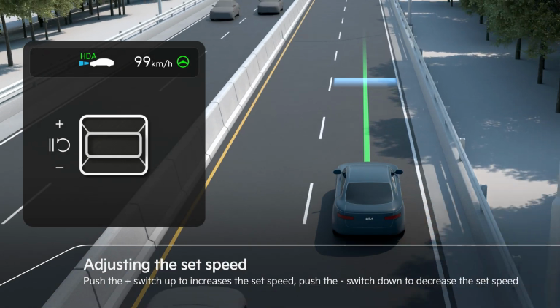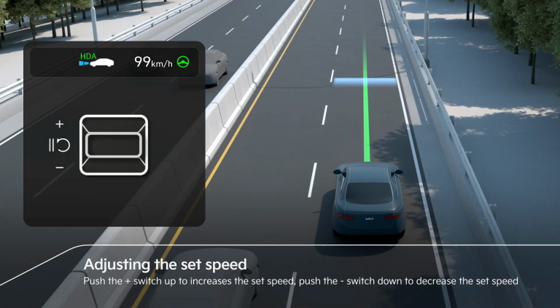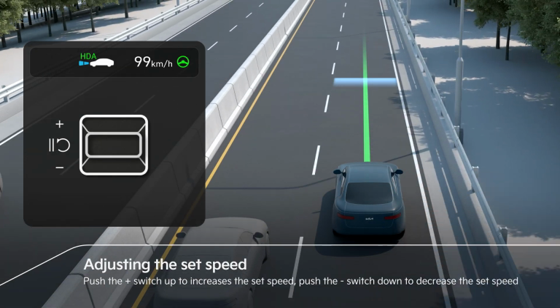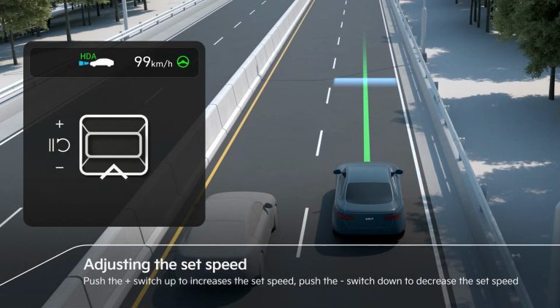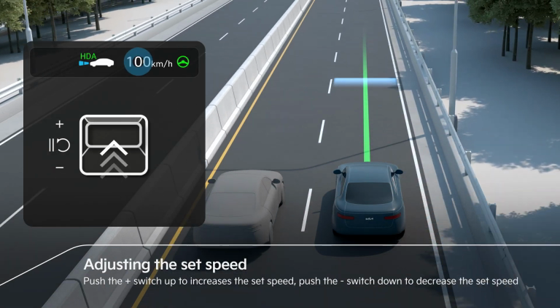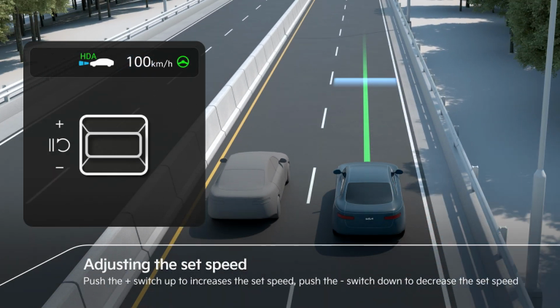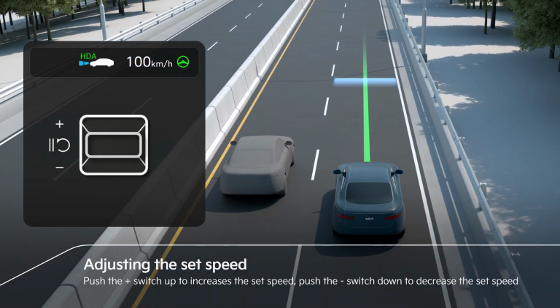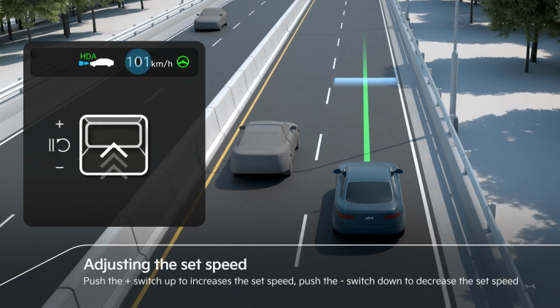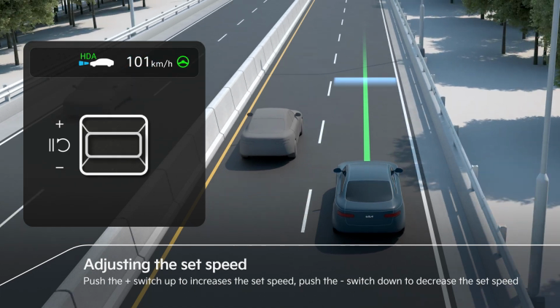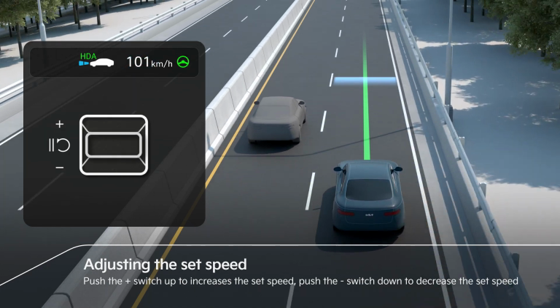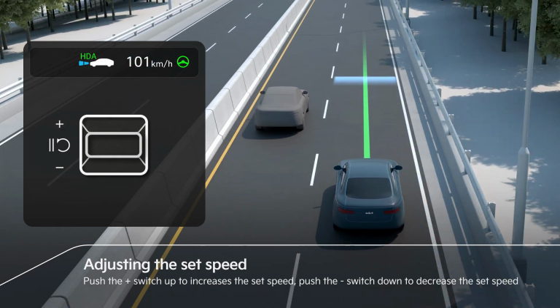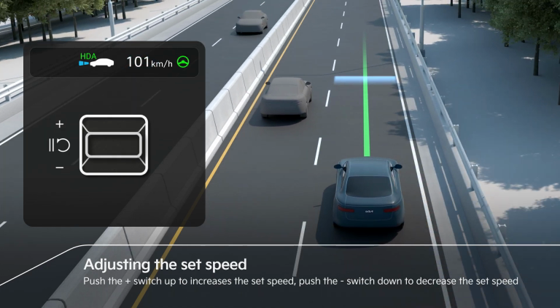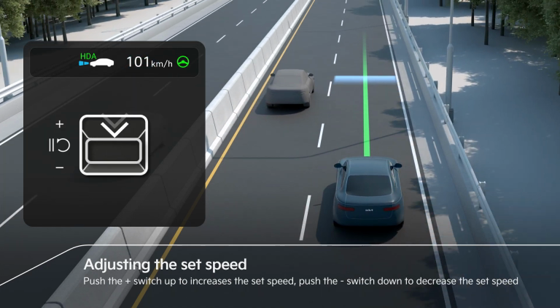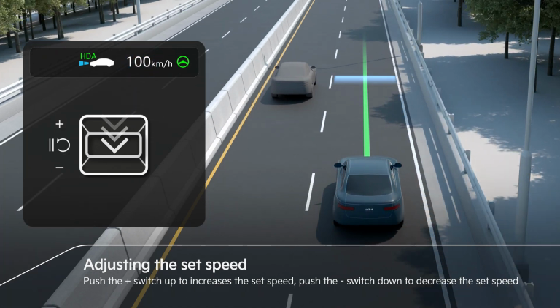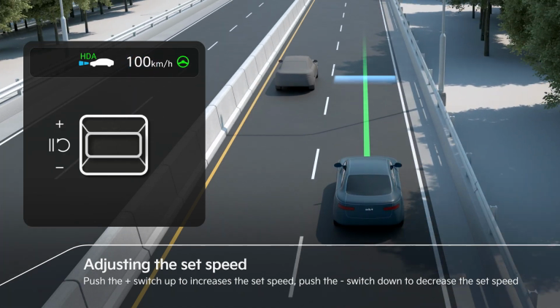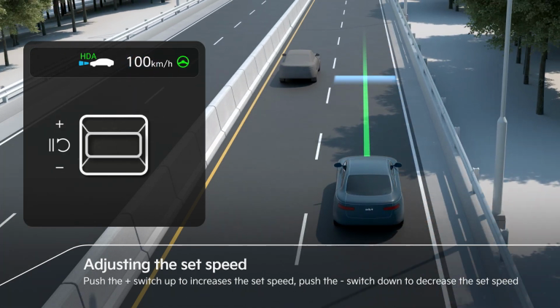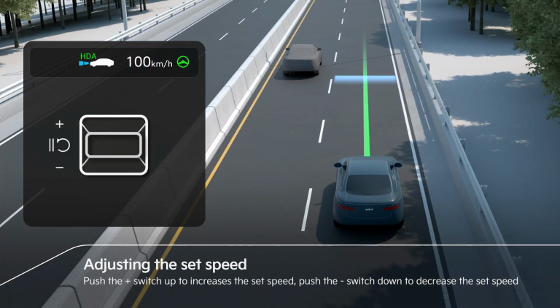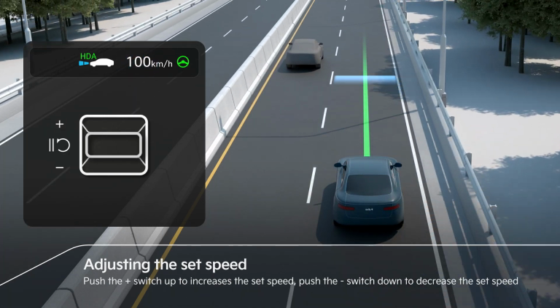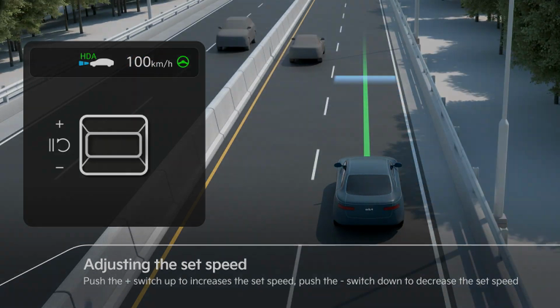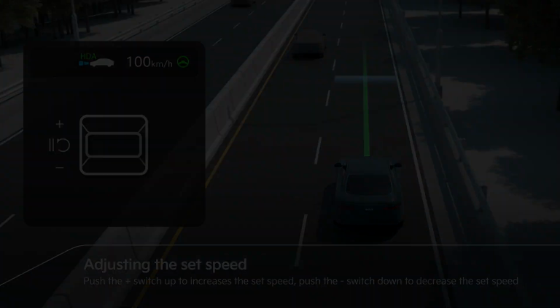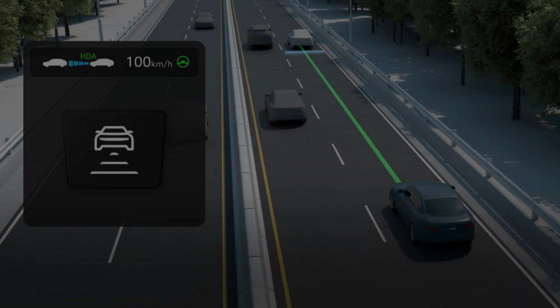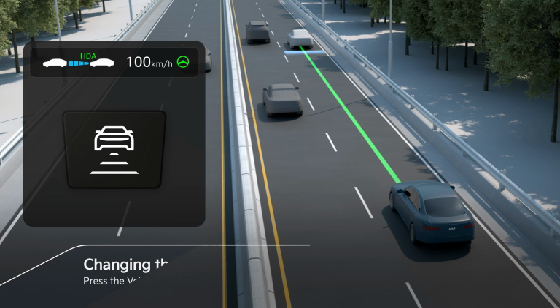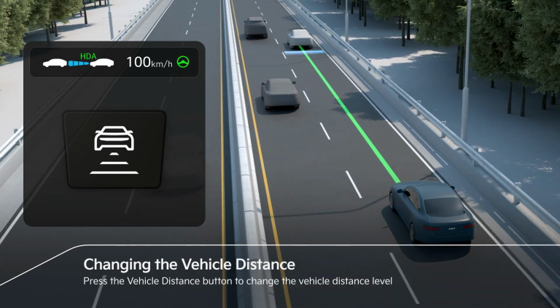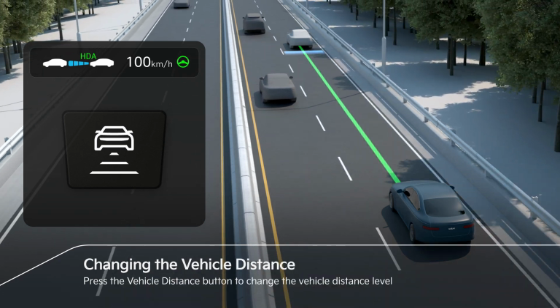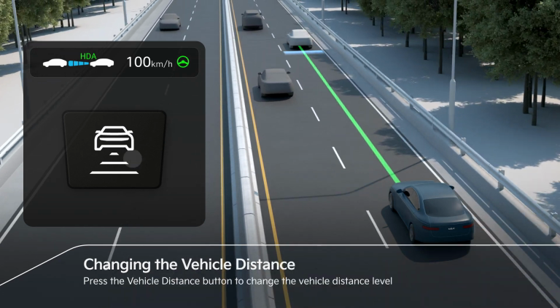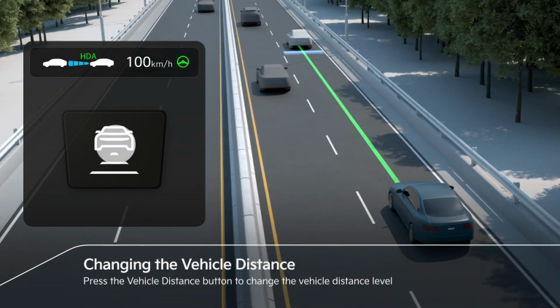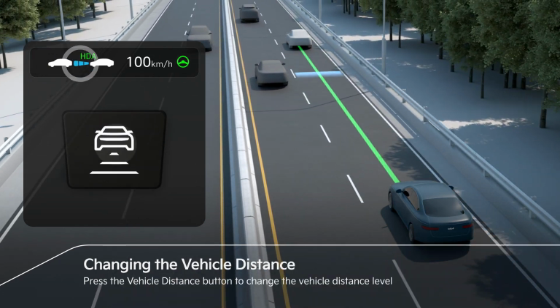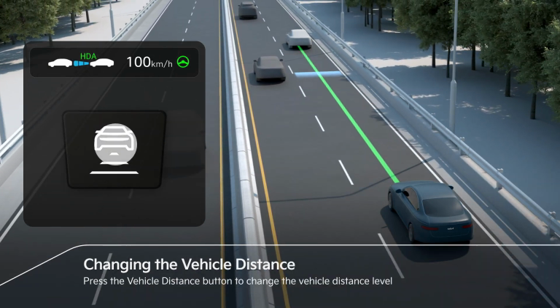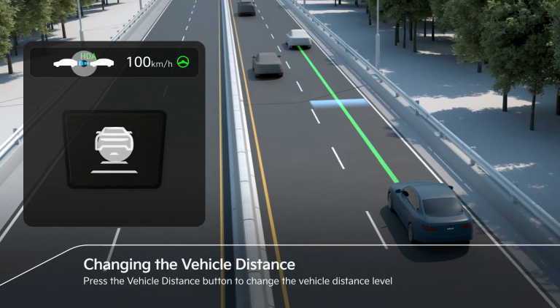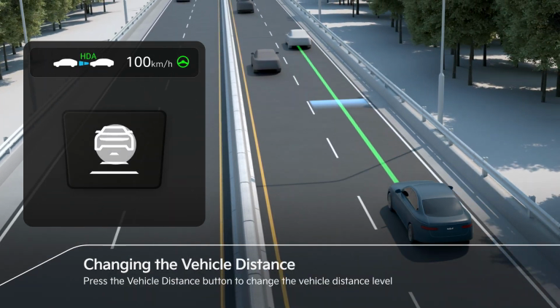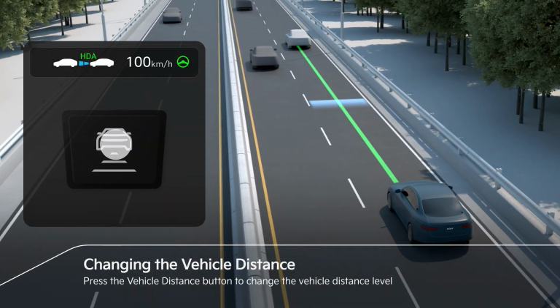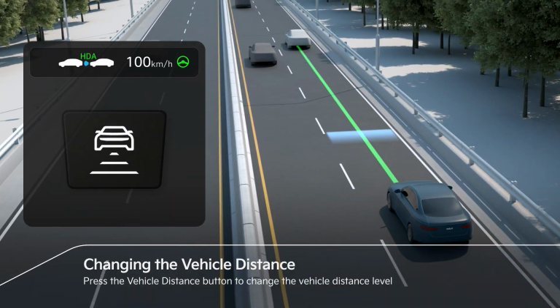The set speed can be adjusted by pushing the plus-minus switch up or down. To change the distance level, press the vehicle distance button.